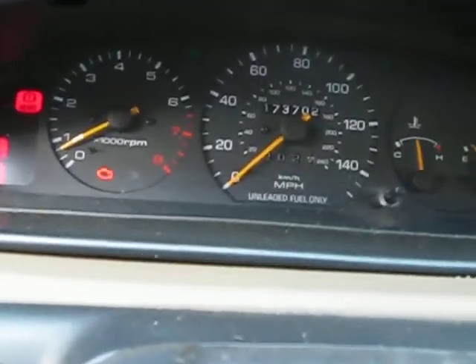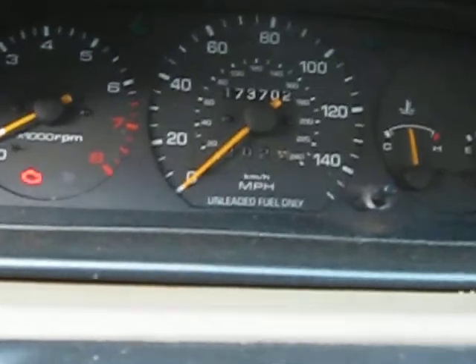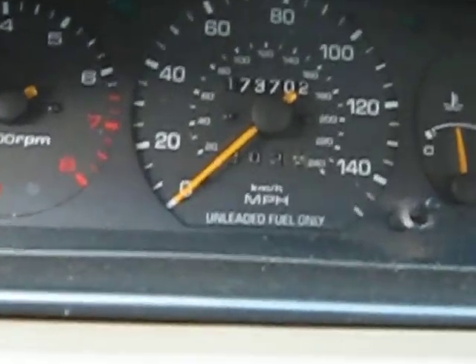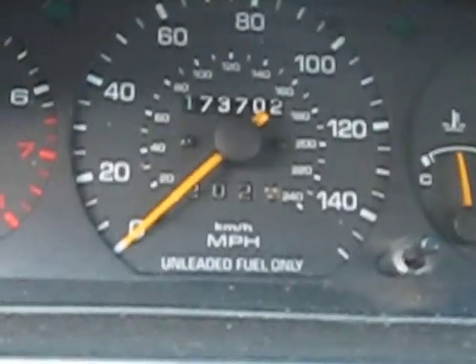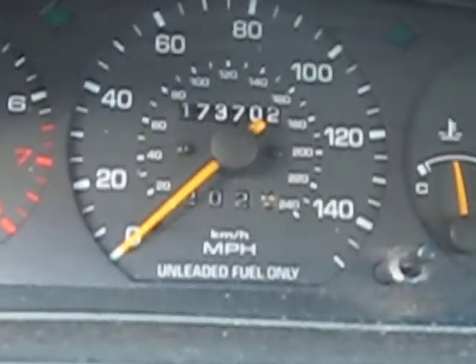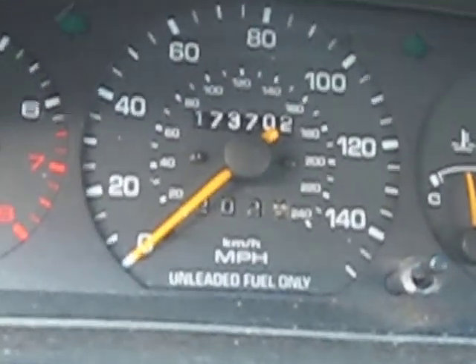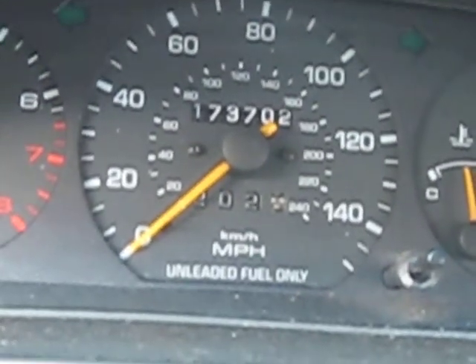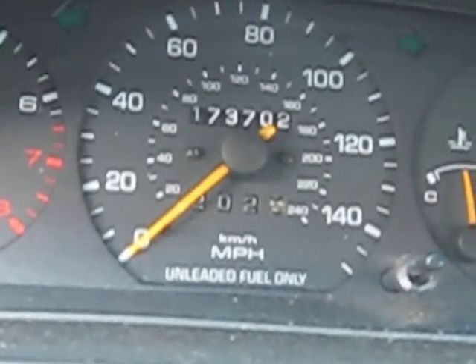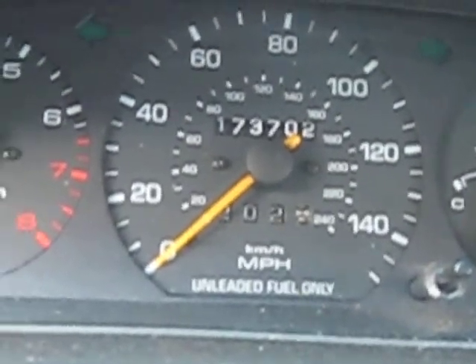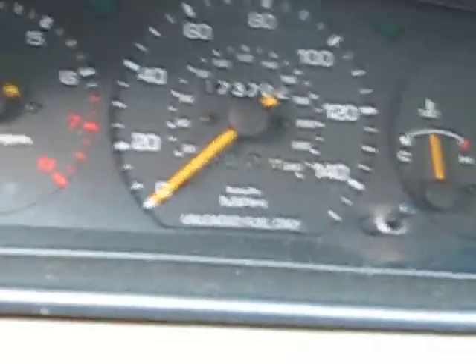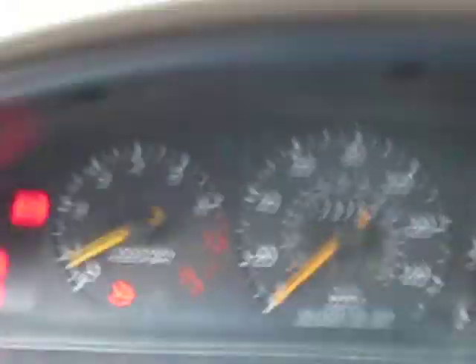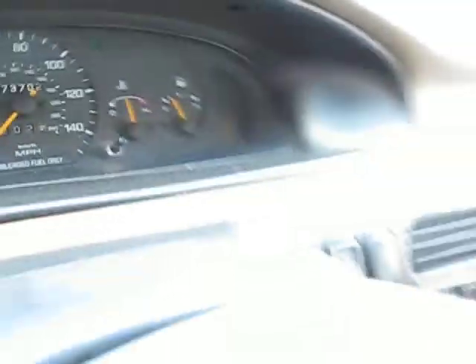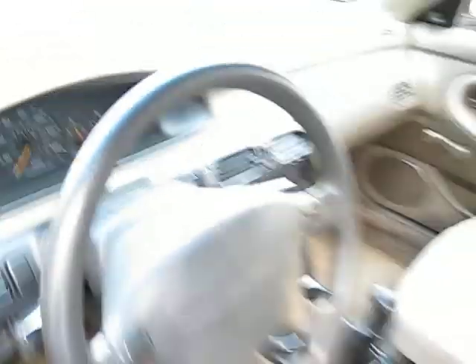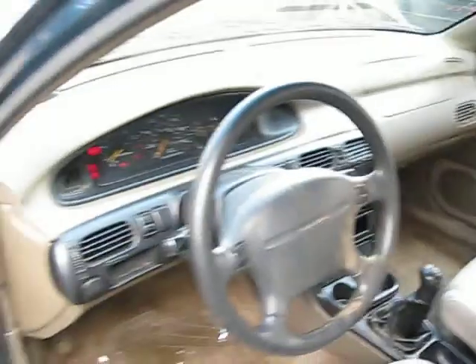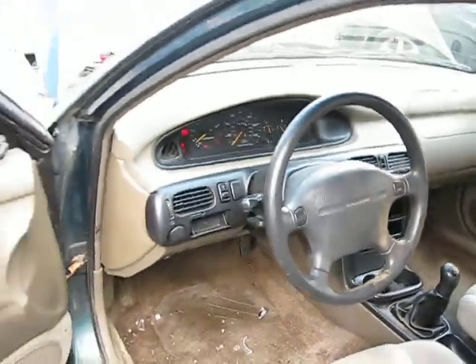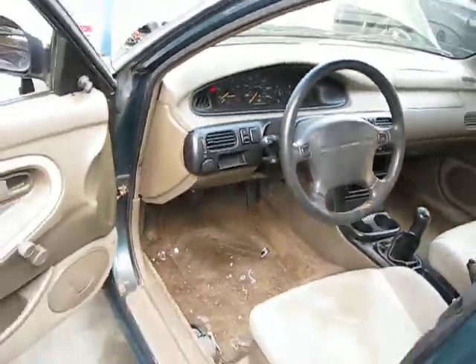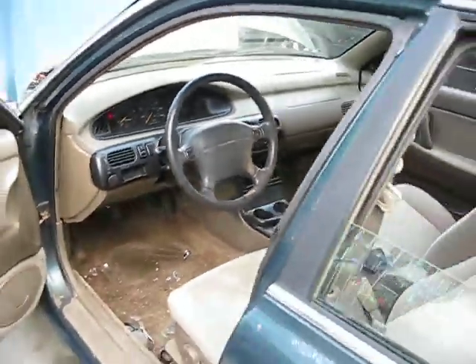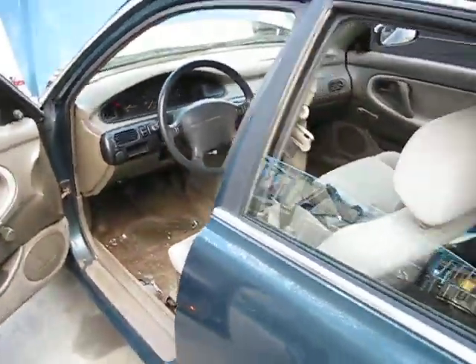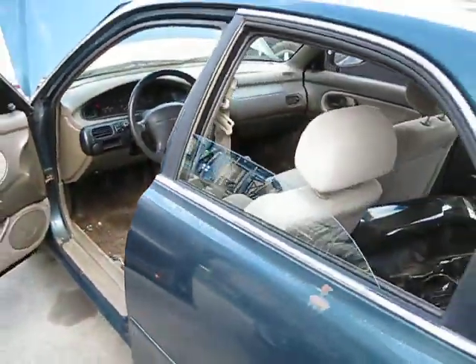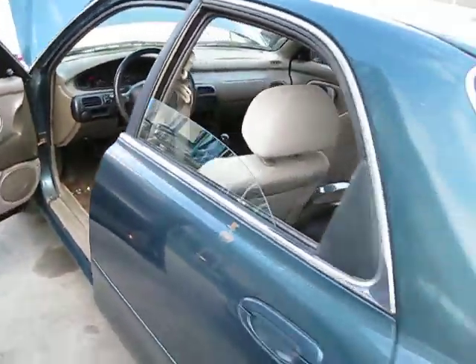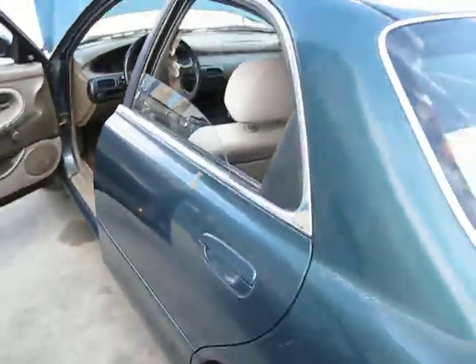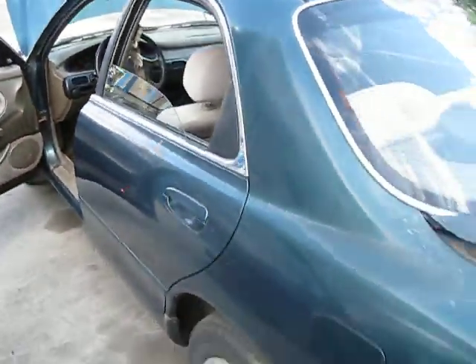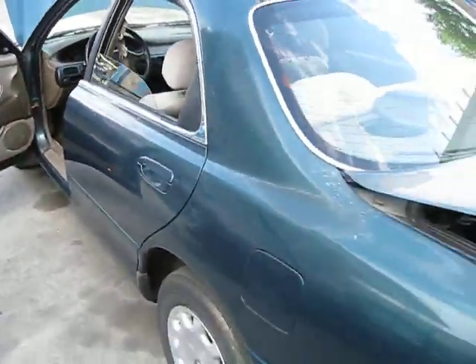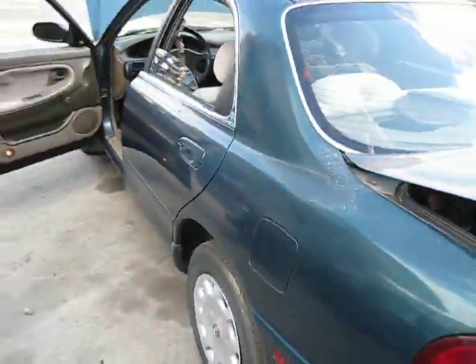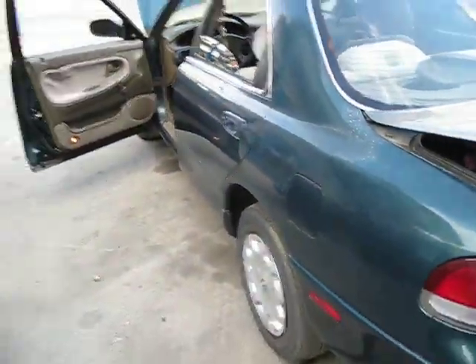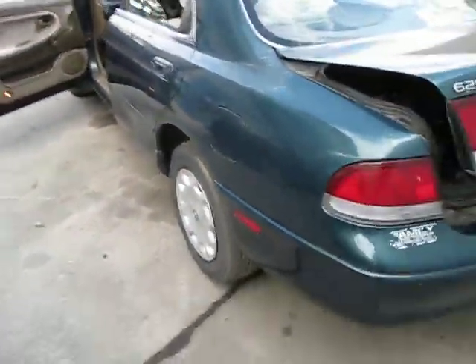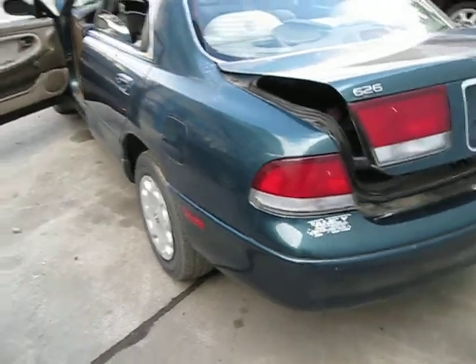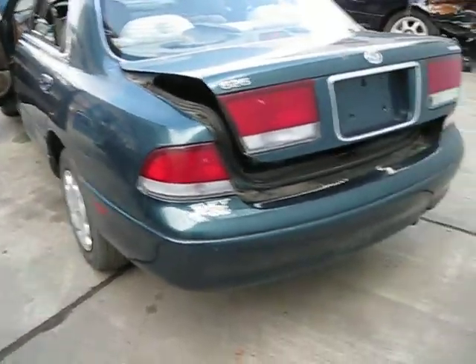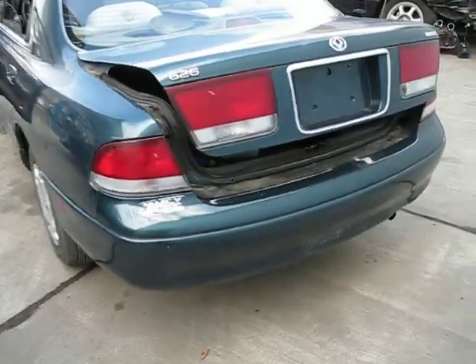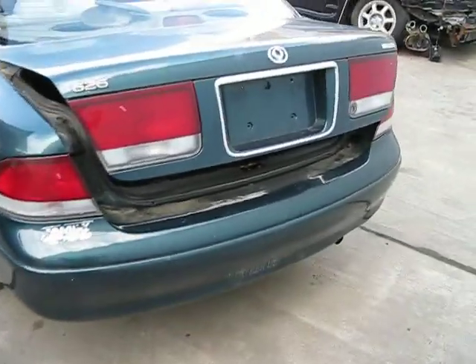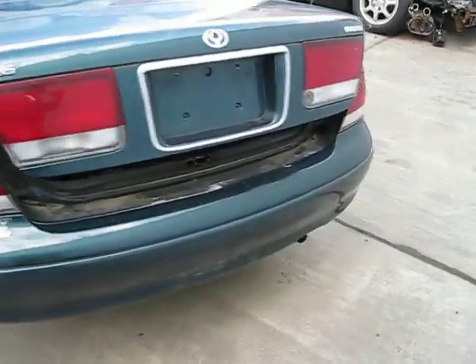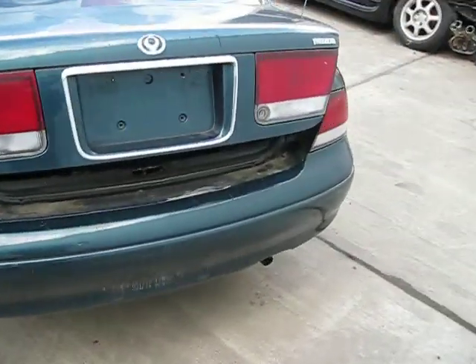As I mentioned before, the vehicle does have 173,000 miles. We purchased this vehicle locally from one of our street customers. It does have some good body parts and an excellent drivetrain as well.